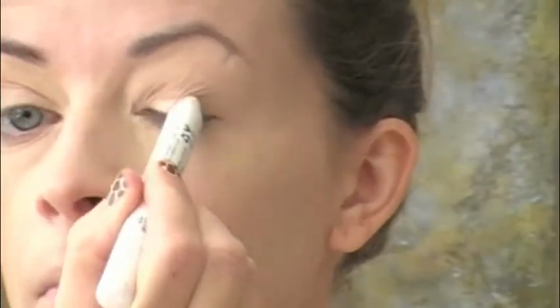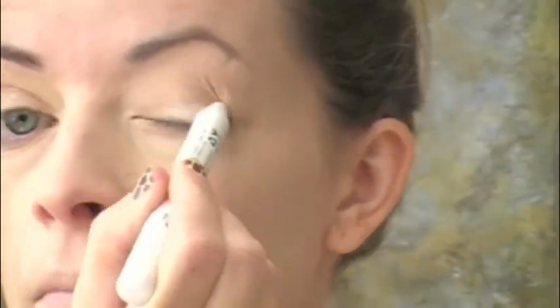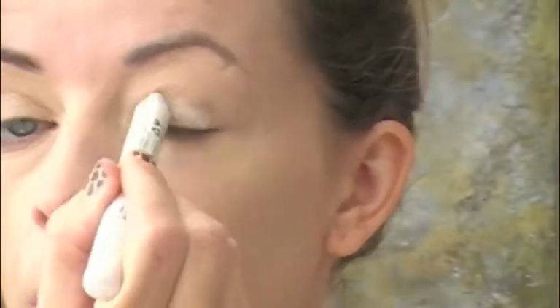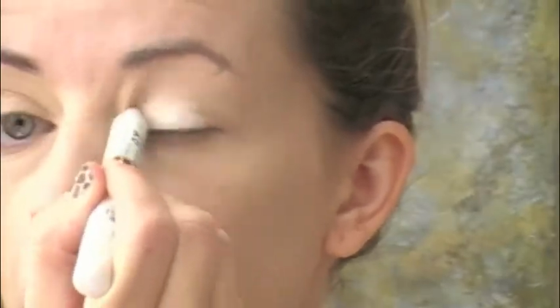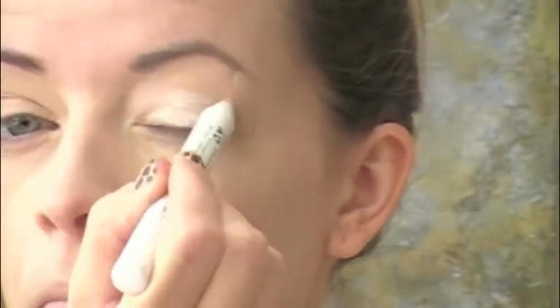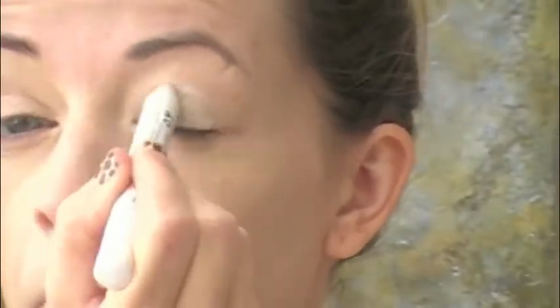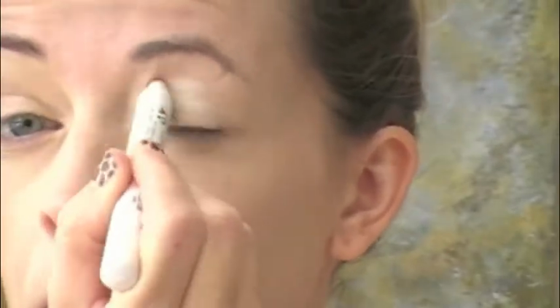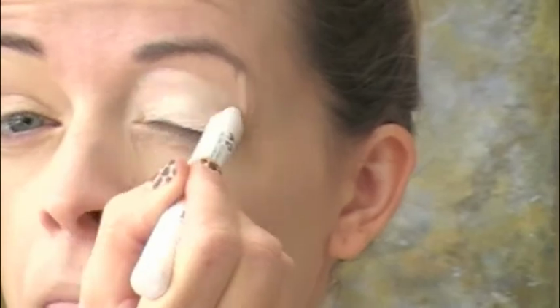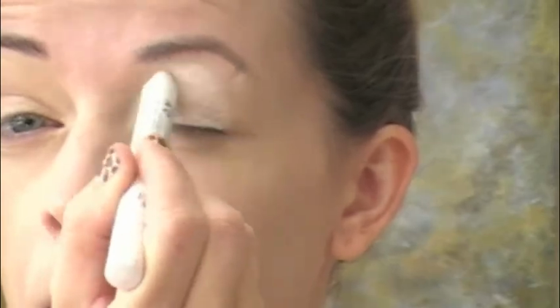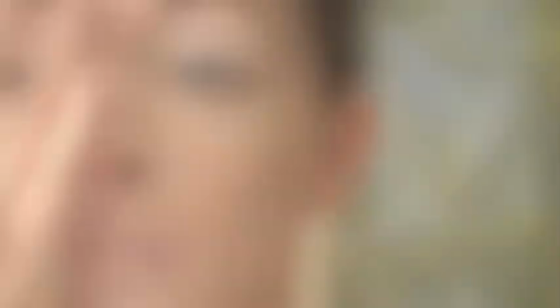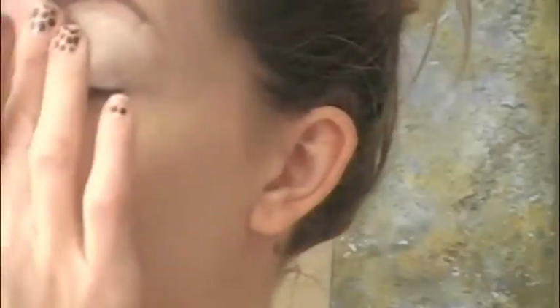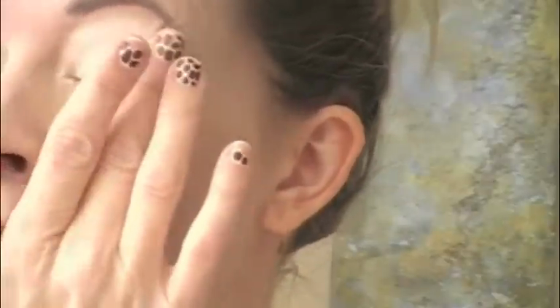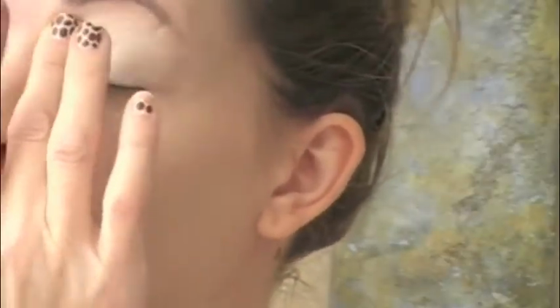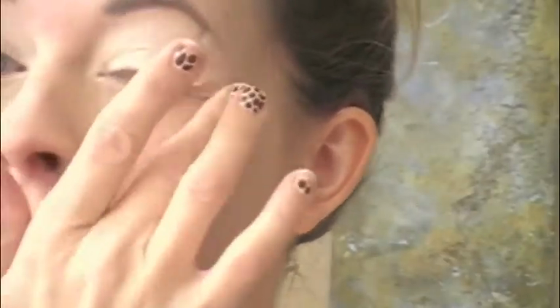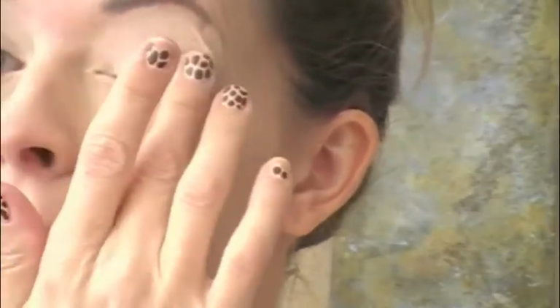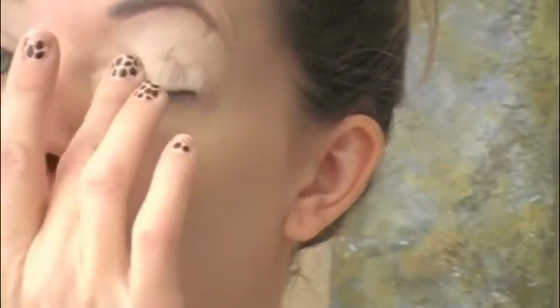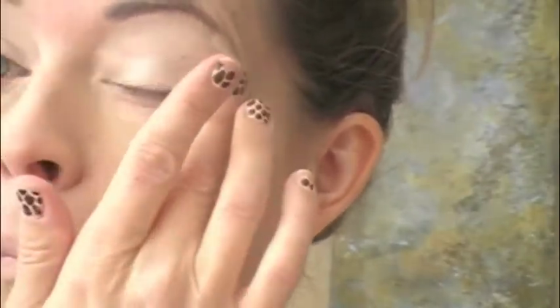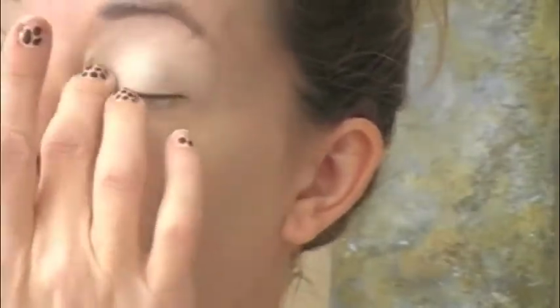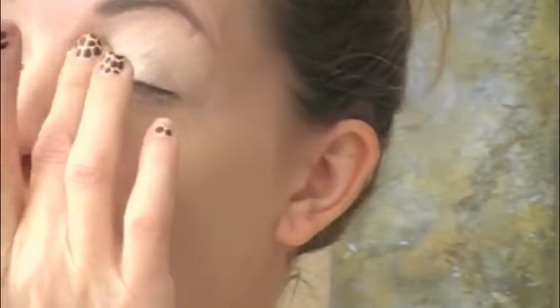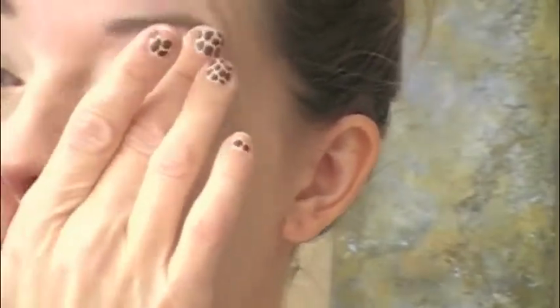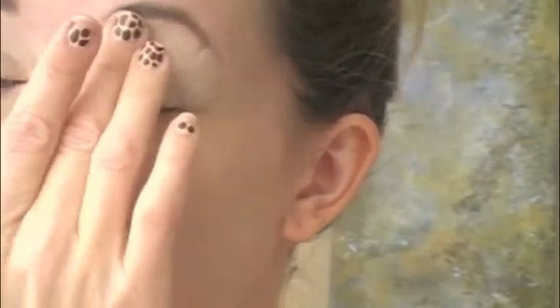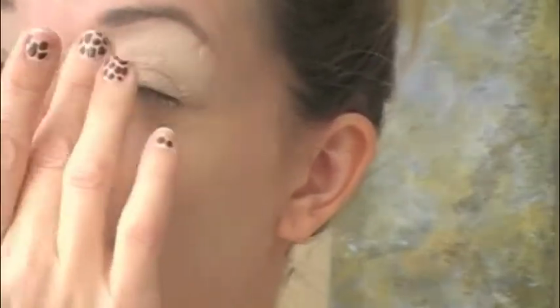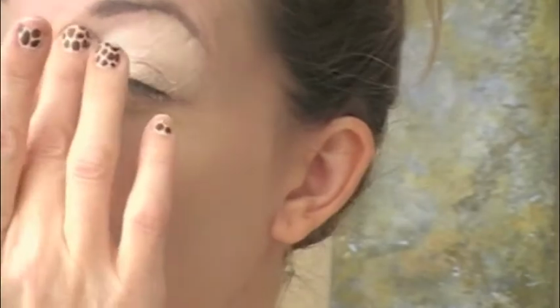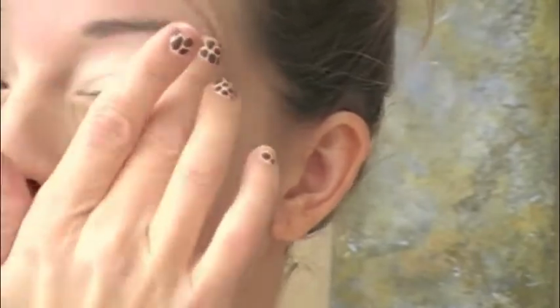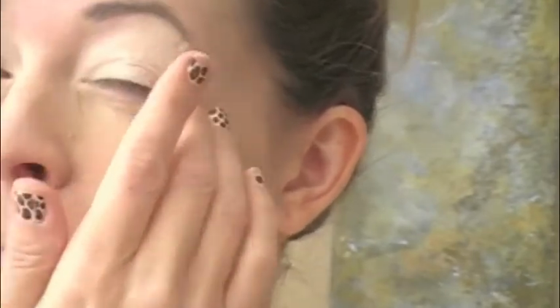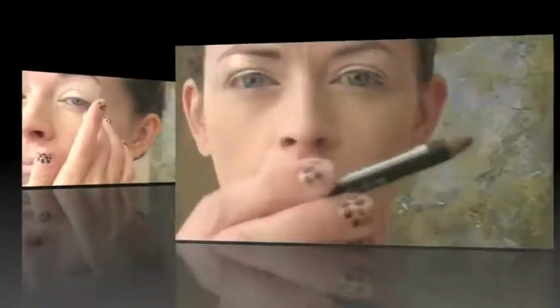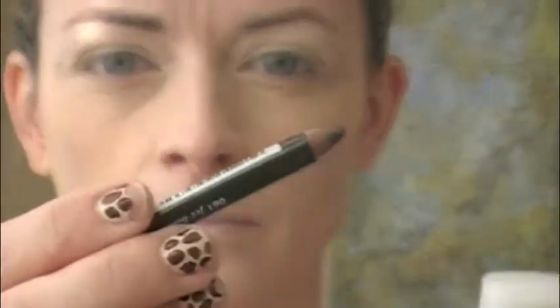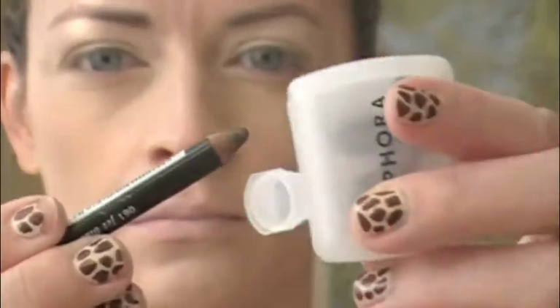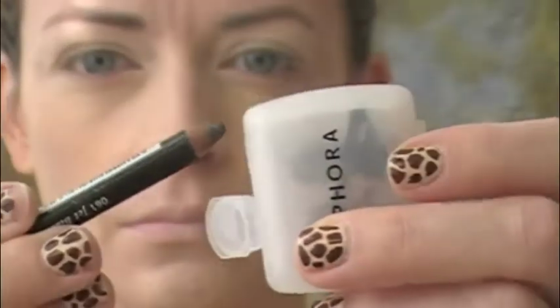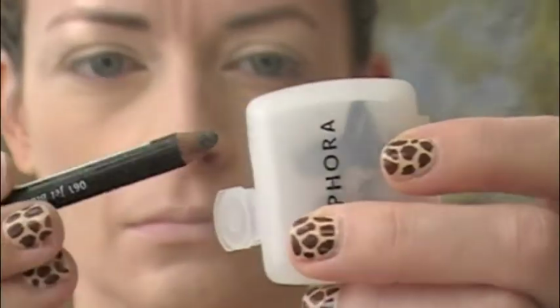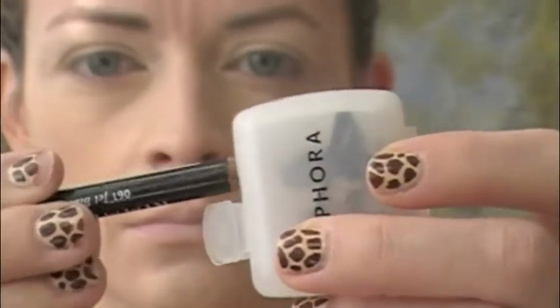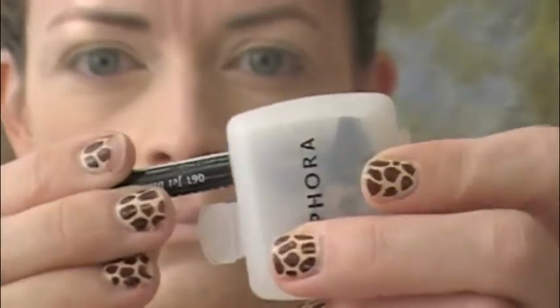Following that, take your white eye pencil and apply it to your entire eyelid, just to give your foundation for your eye makeup. Then go ahead and use your finger to blend in any rough edges that might have occurred.